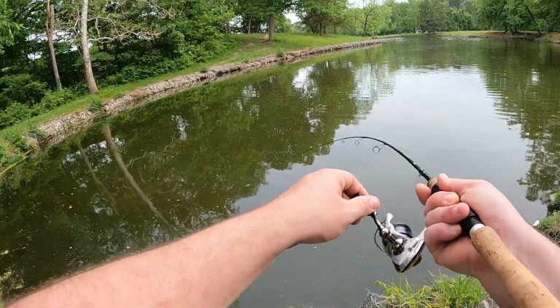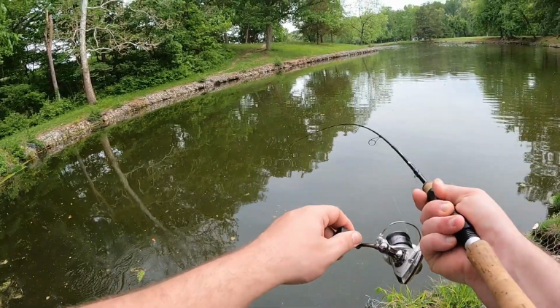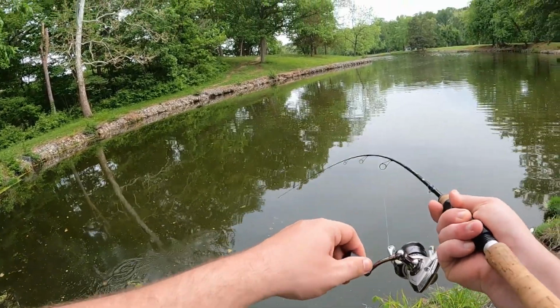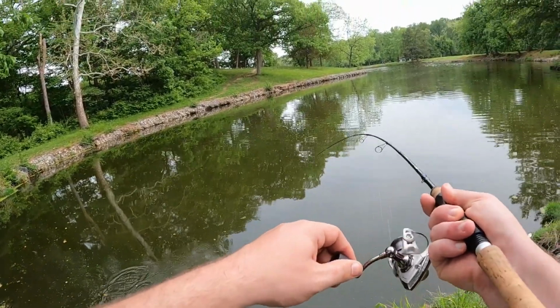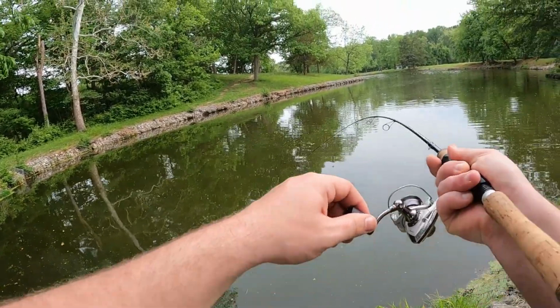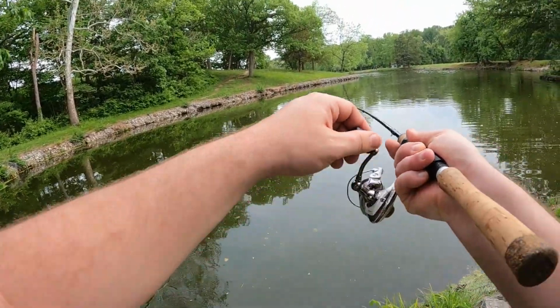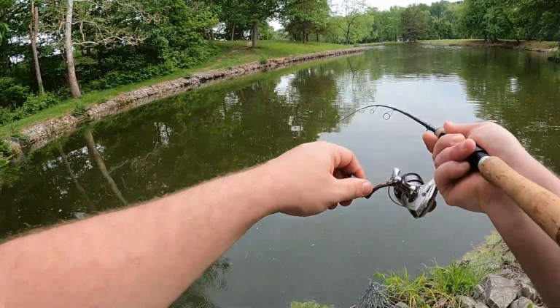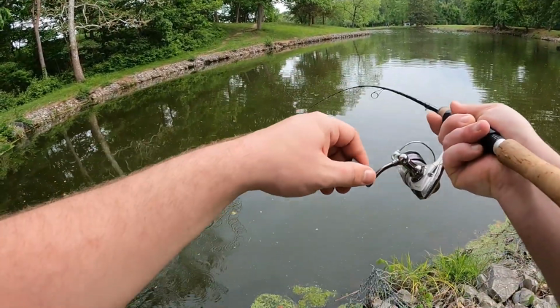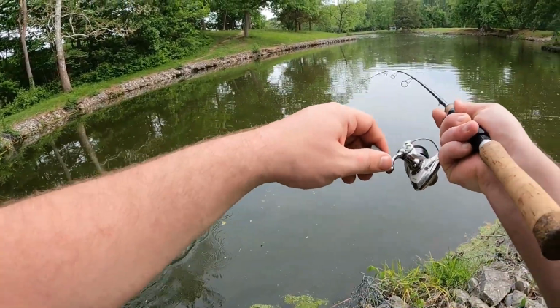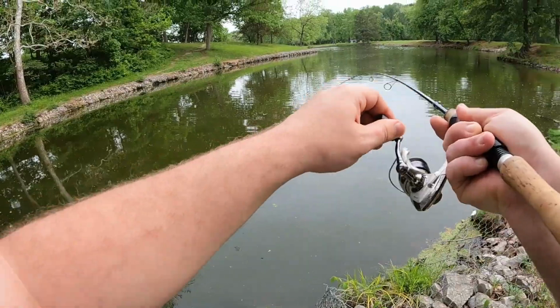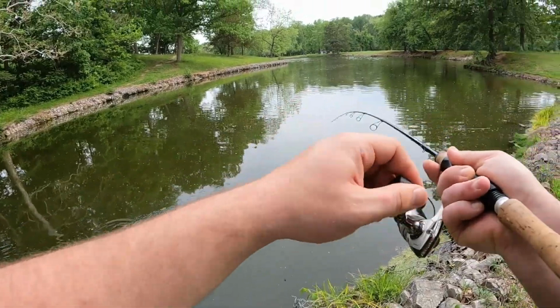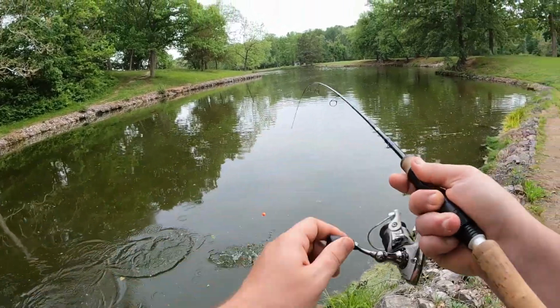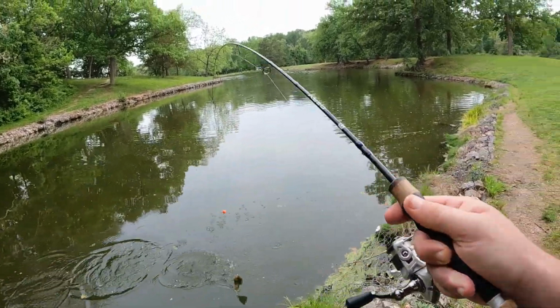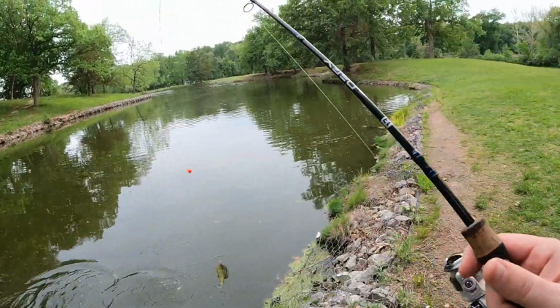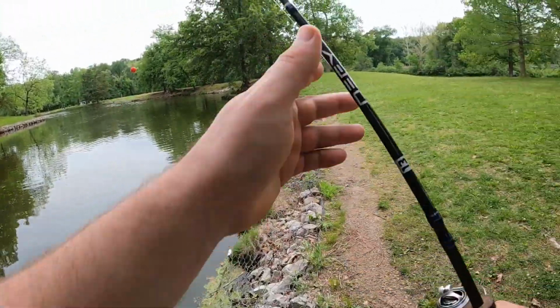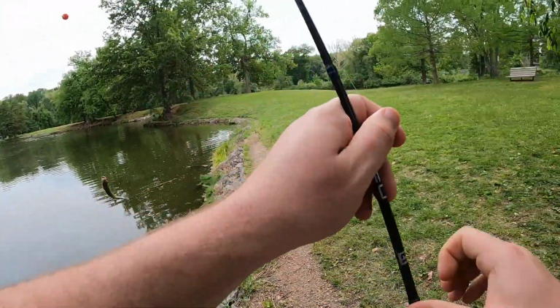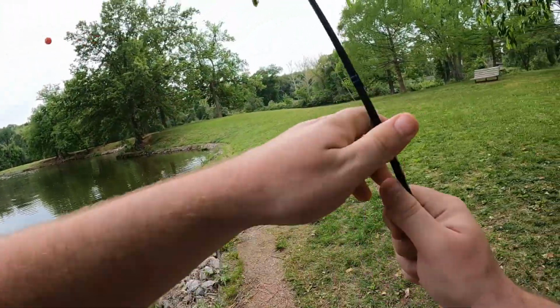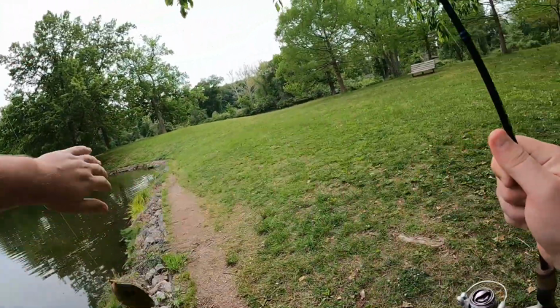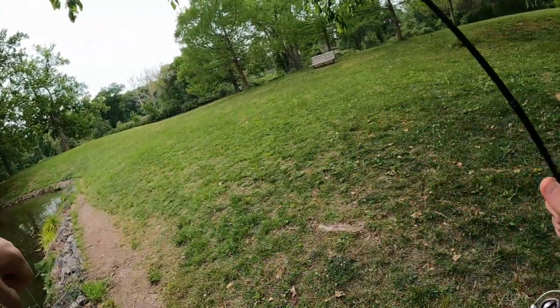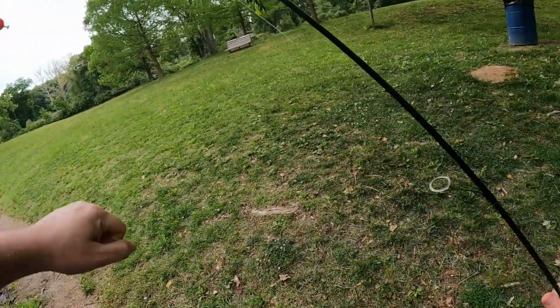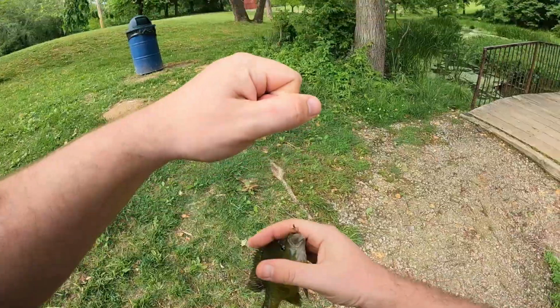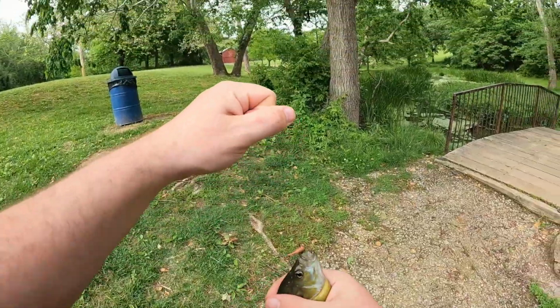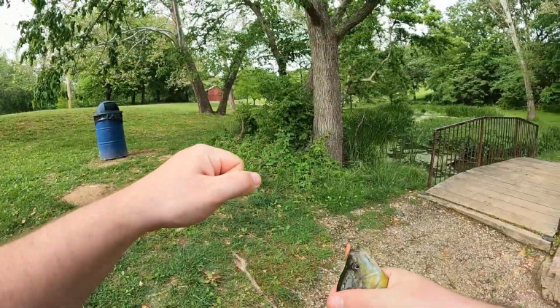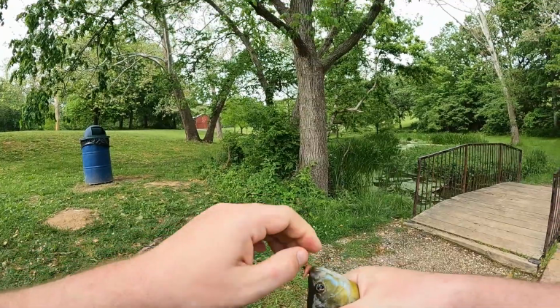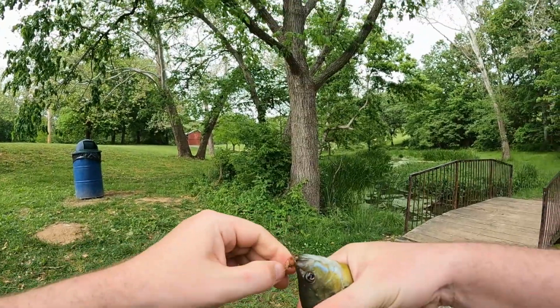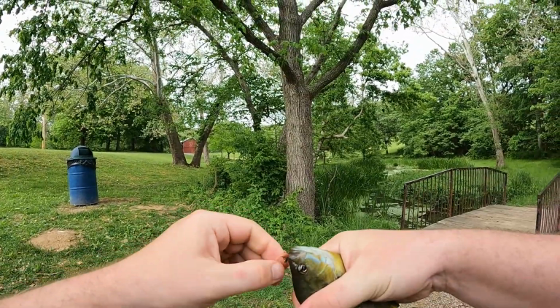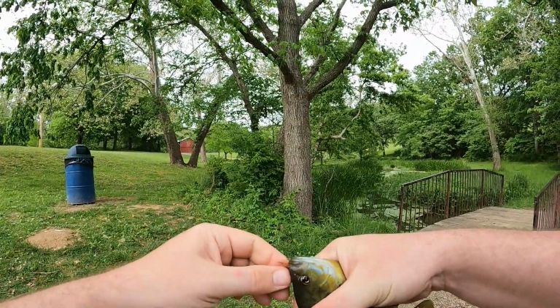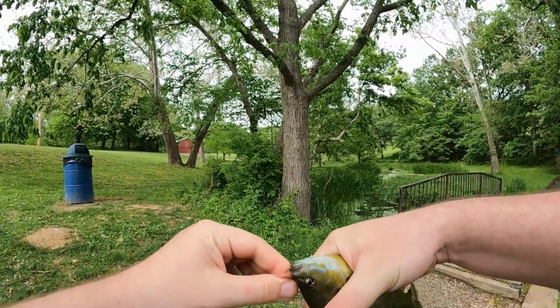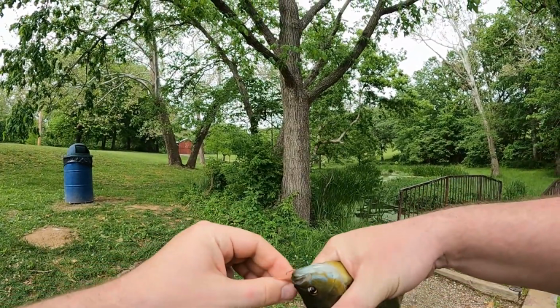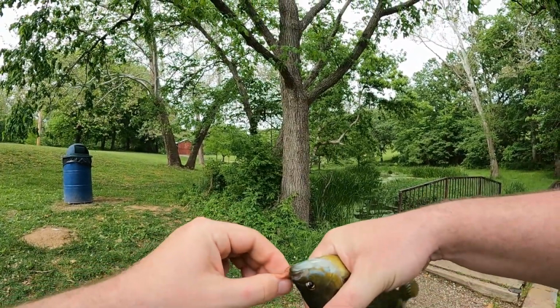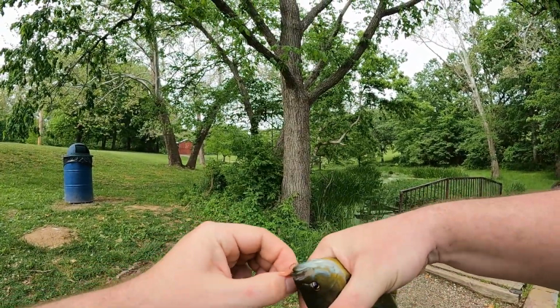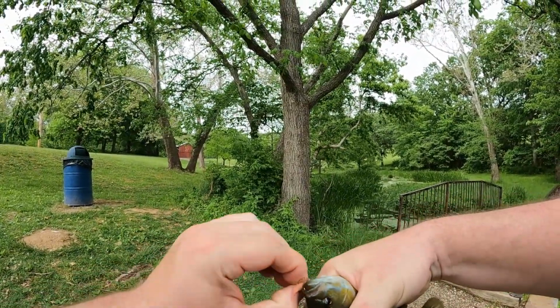Gotcha! Alright guys, so today I'm out here at Tucson Park trying out a different type of bait. It's a Berkeley Nightcrawler. Seeing what I can do for a new different type of panfish bait.